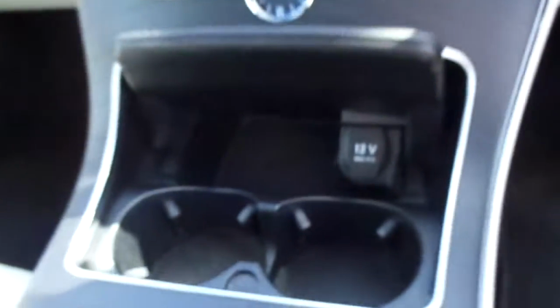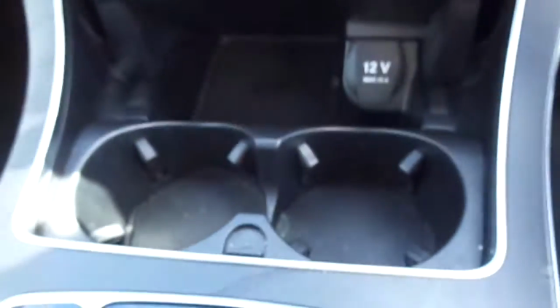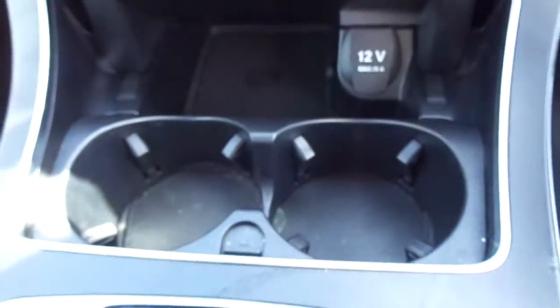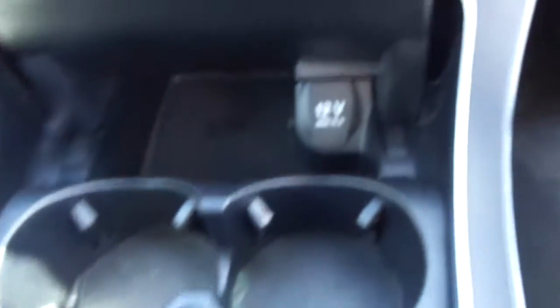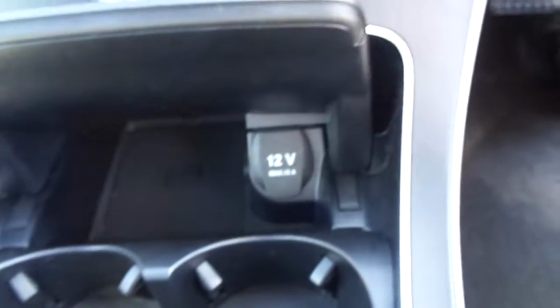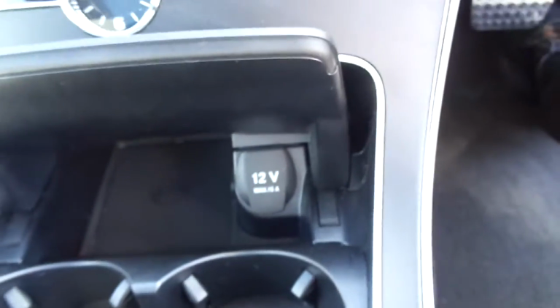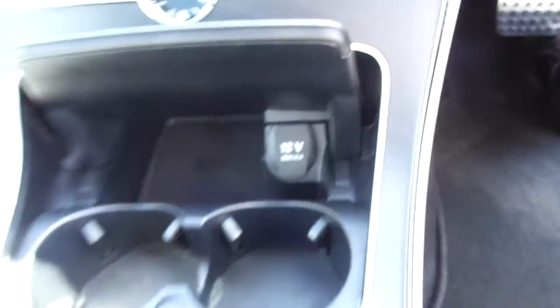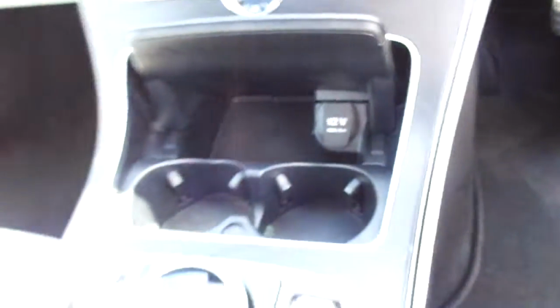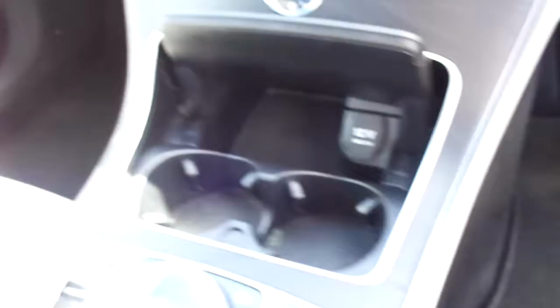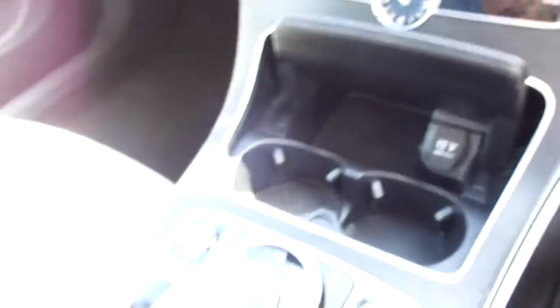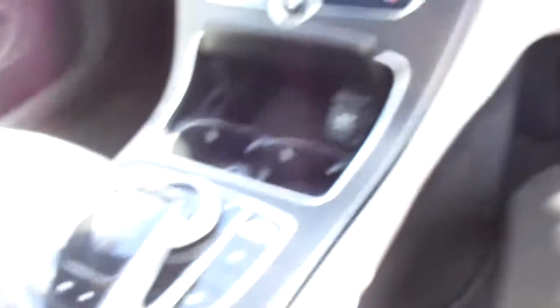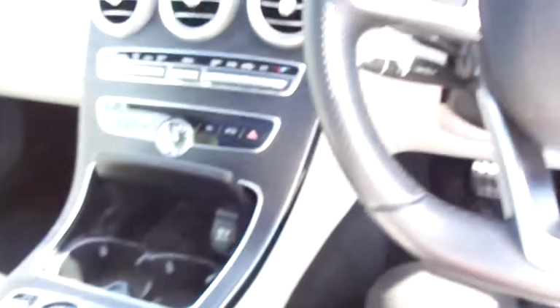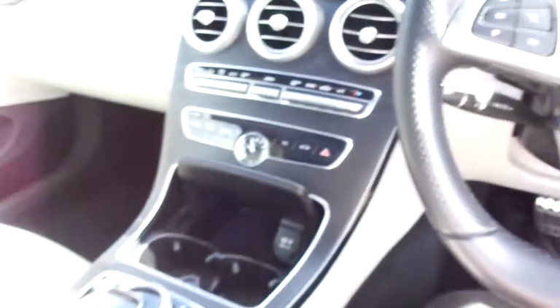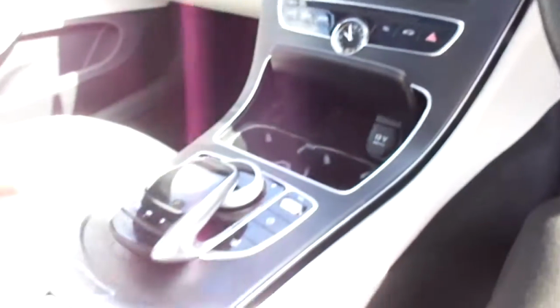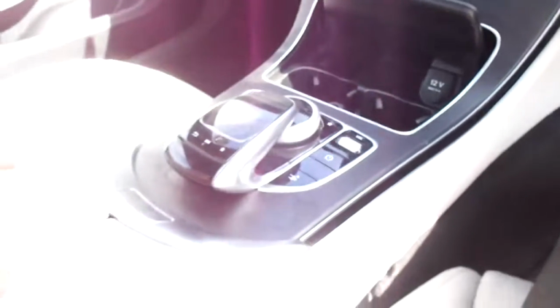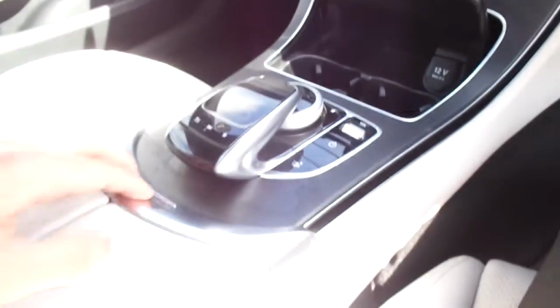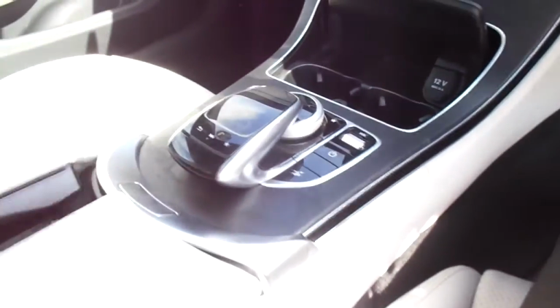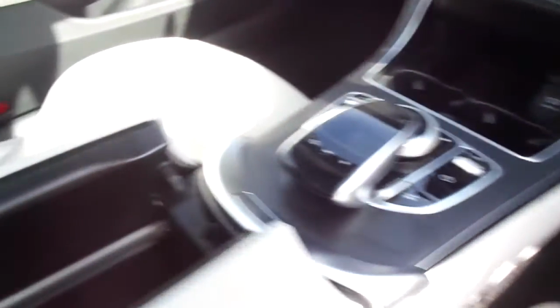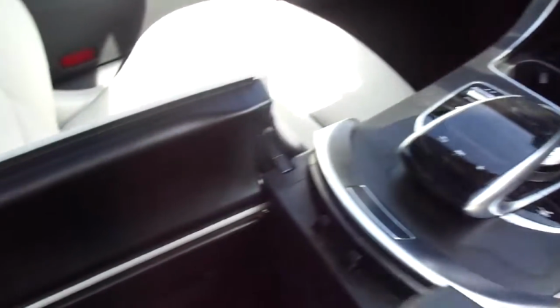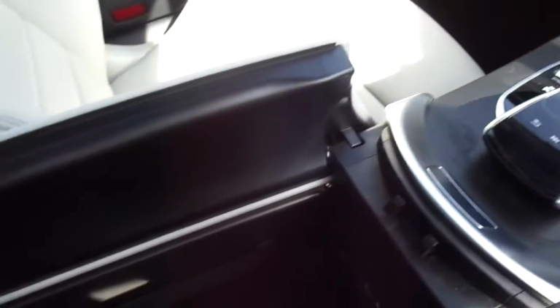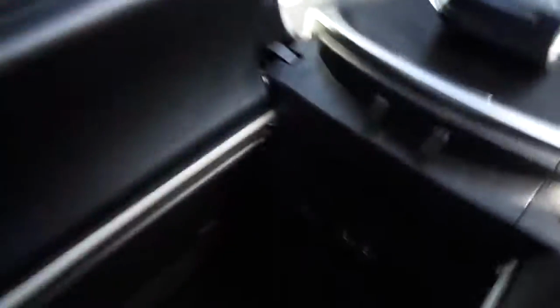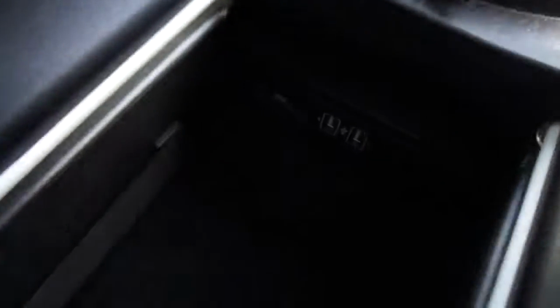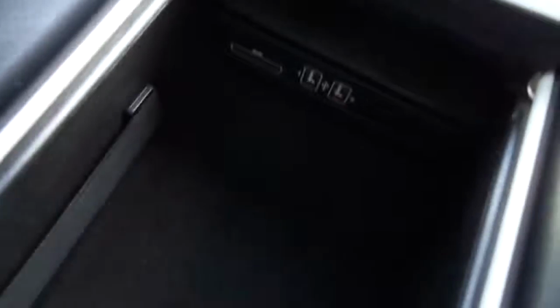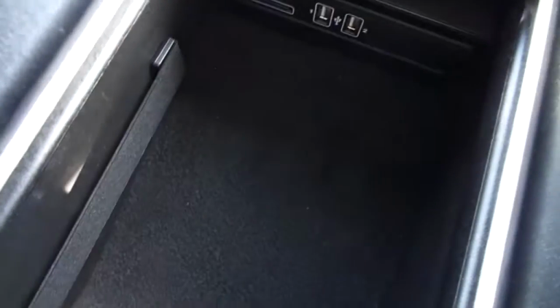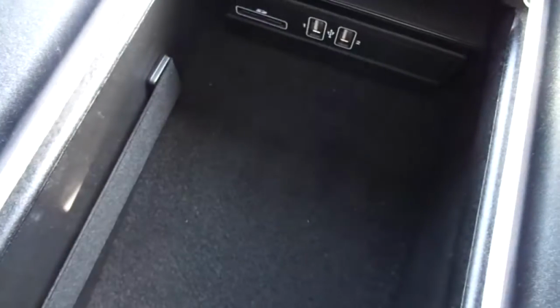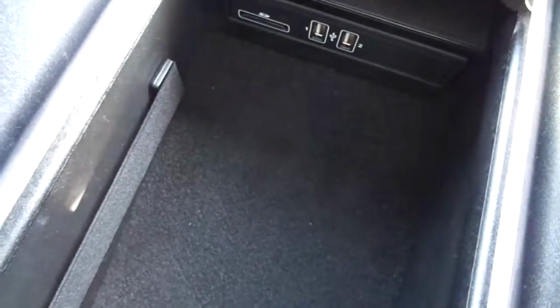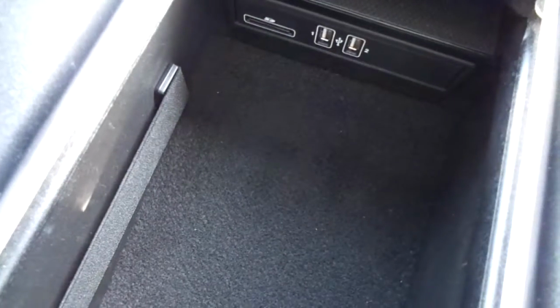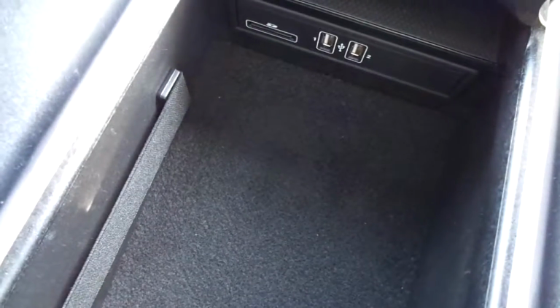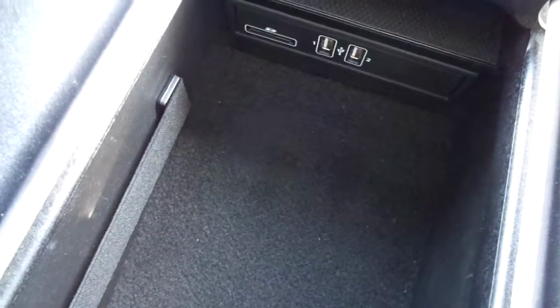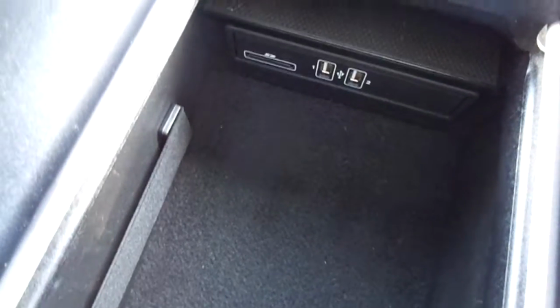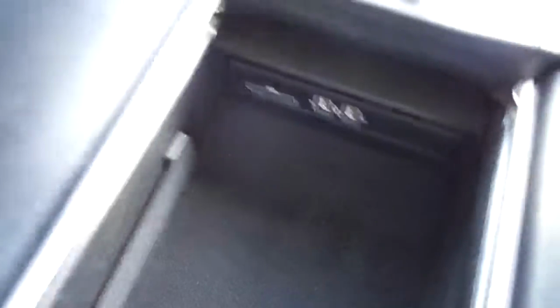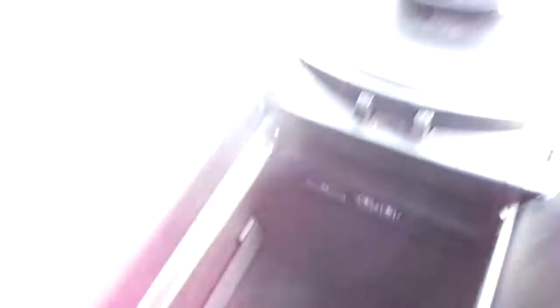You've got your two cup holders with a power outlet as well. It is of course an automatic. Inside the arm rest, there are two USB ports and an SD port.